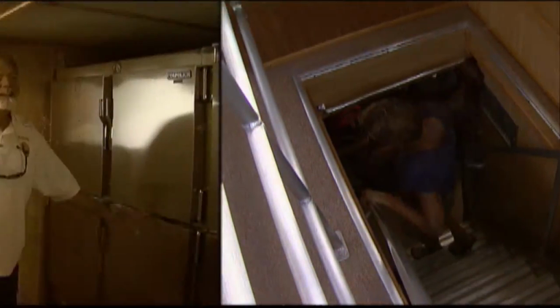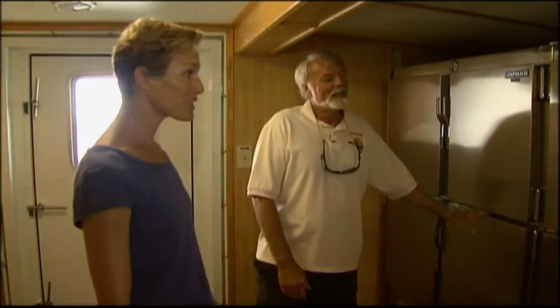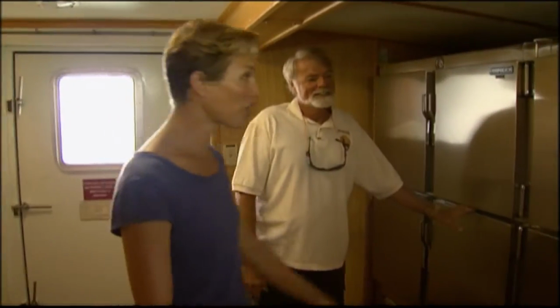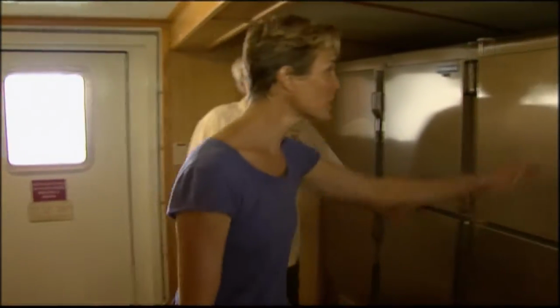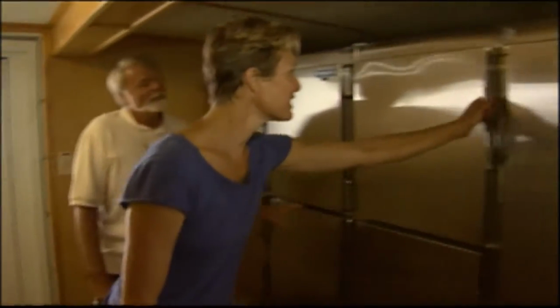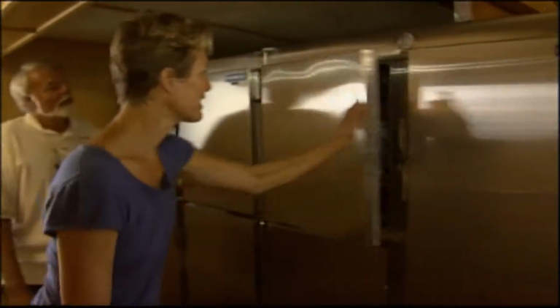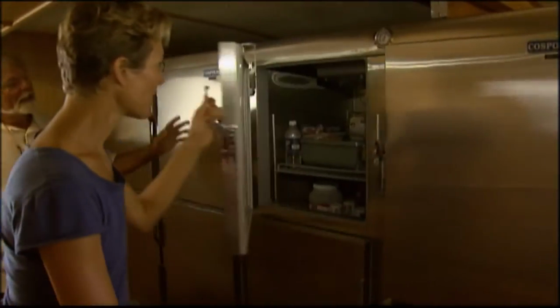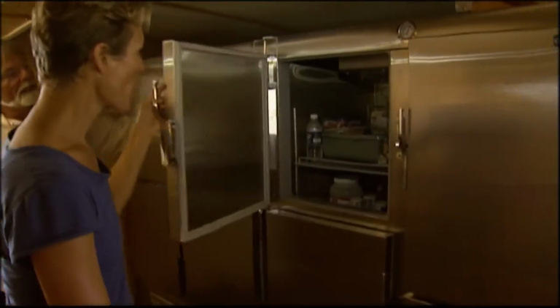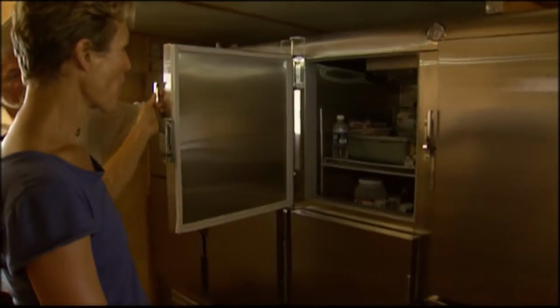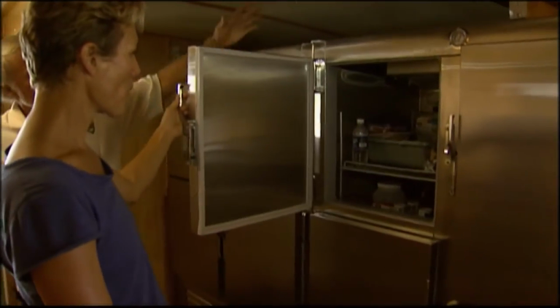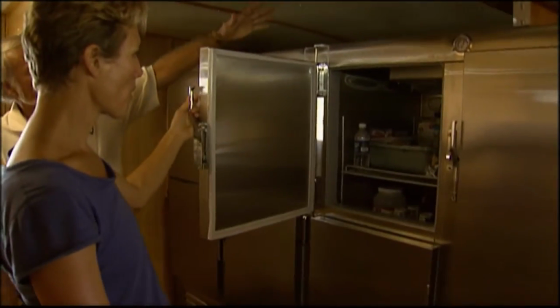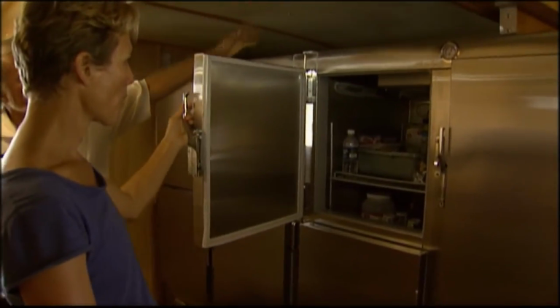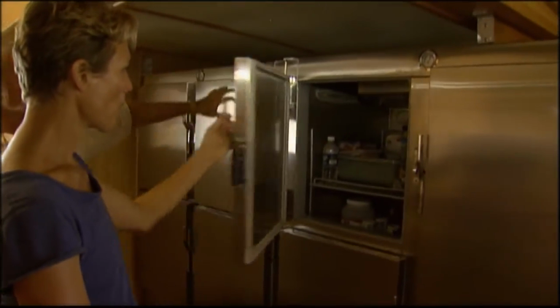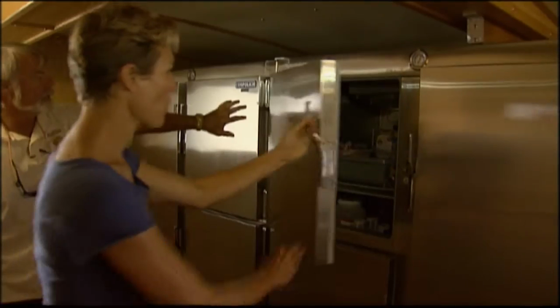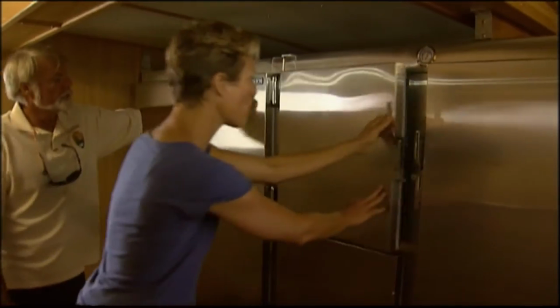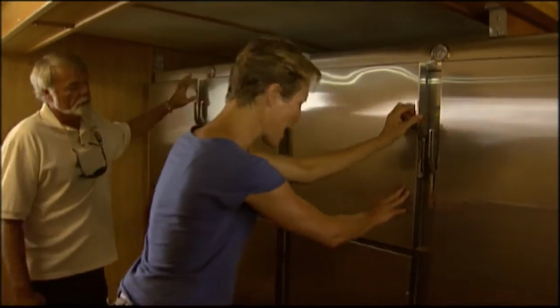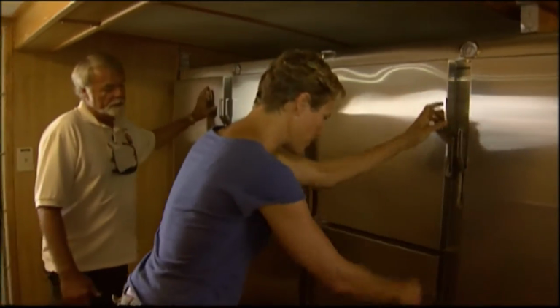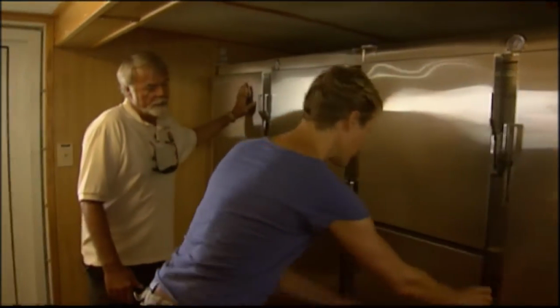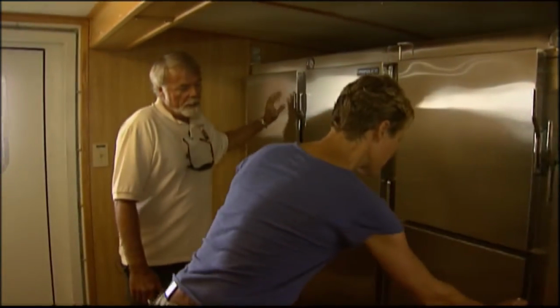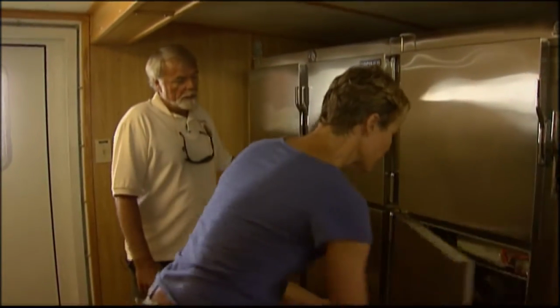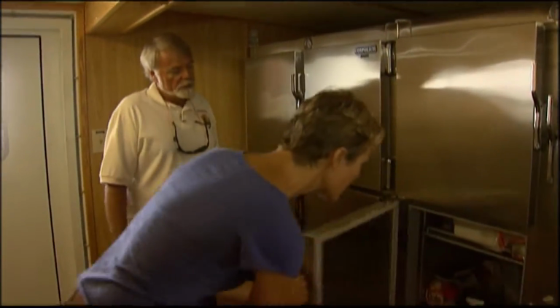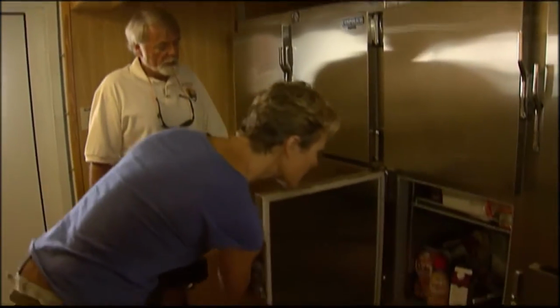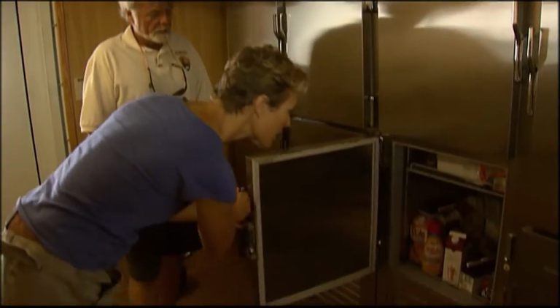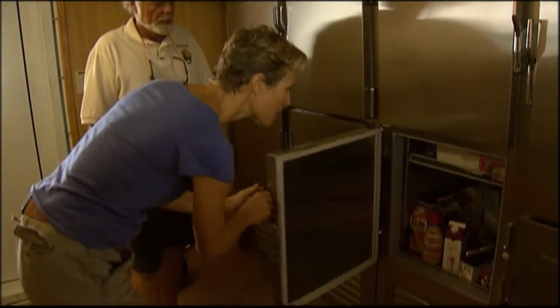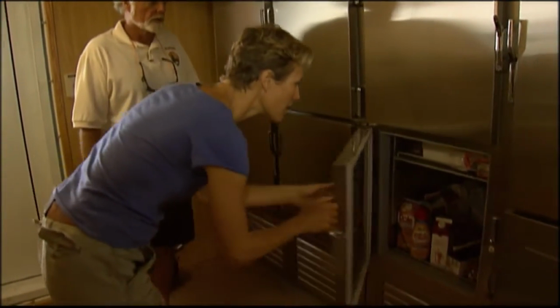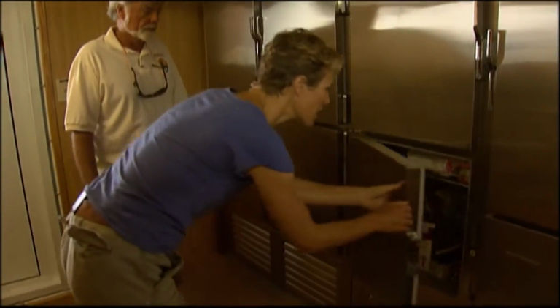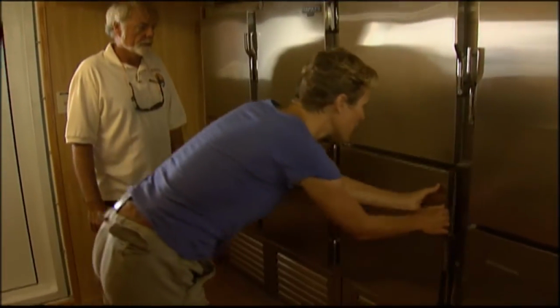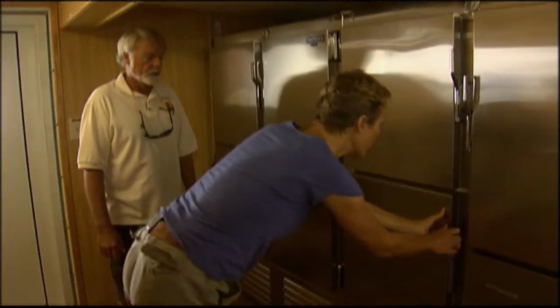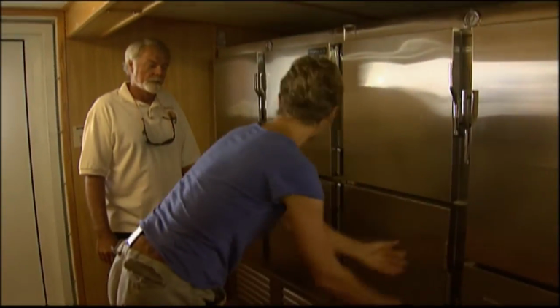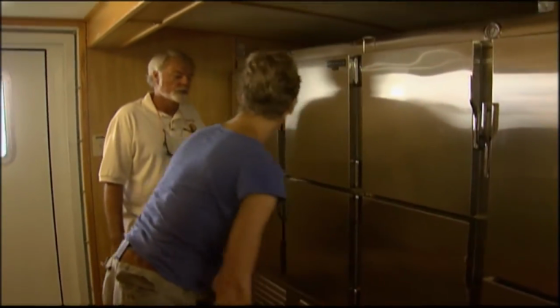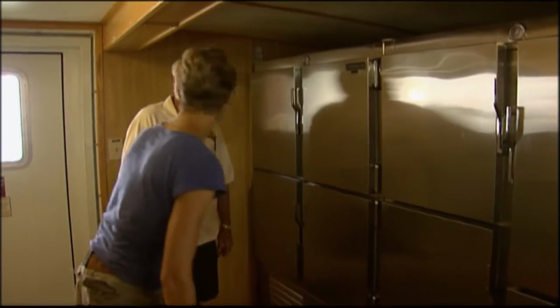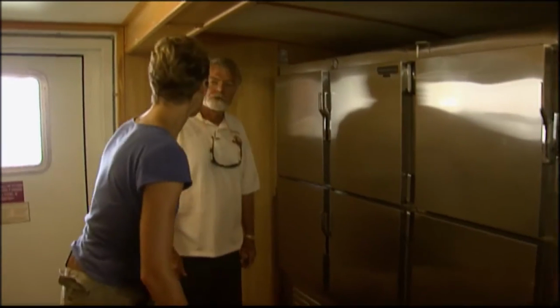So these are all your fridges? That side — this entire bank is refrigeration. This is freezers, which we can carry supplies for 11 people for up to about two weeks.